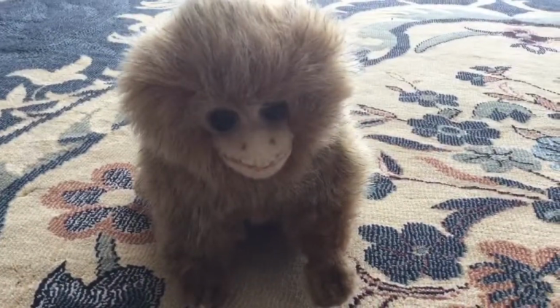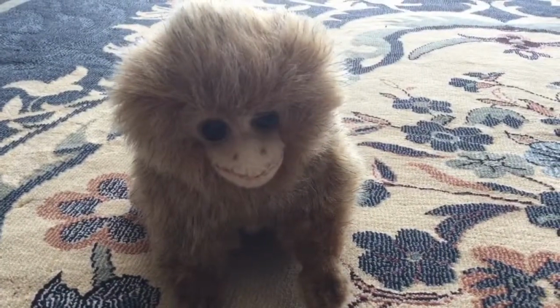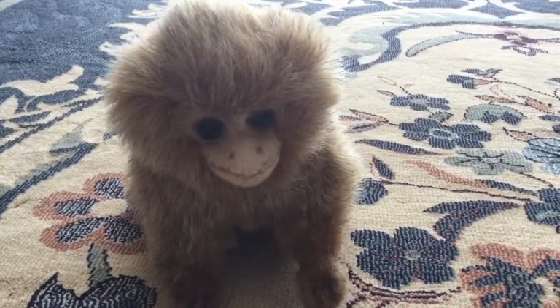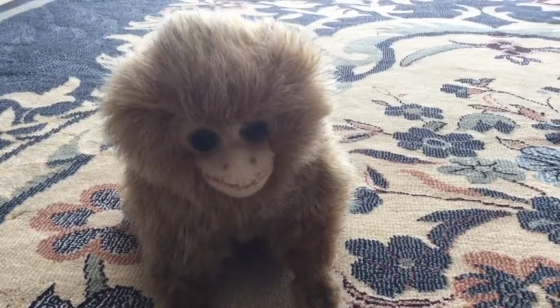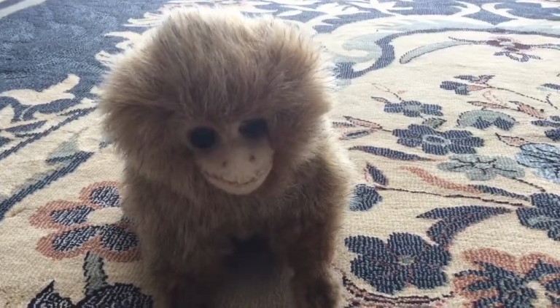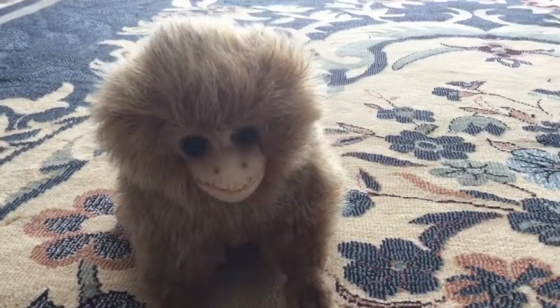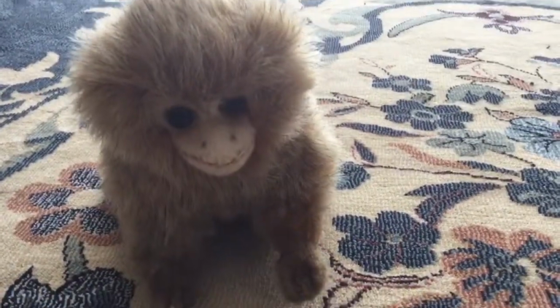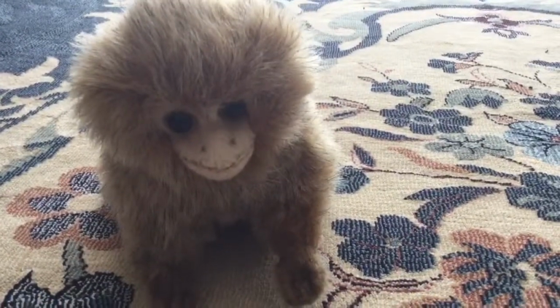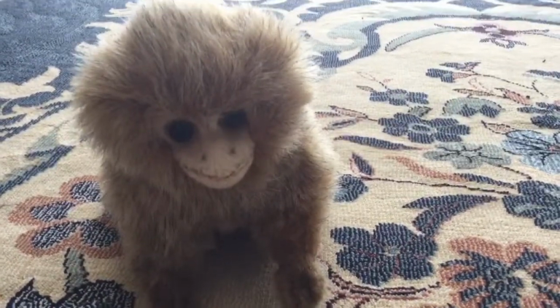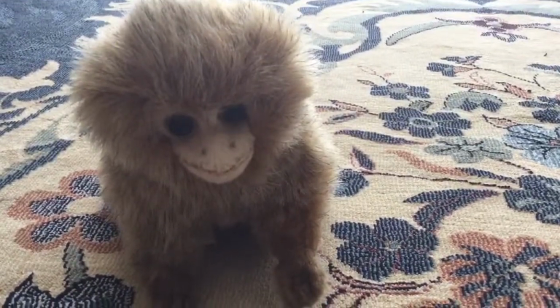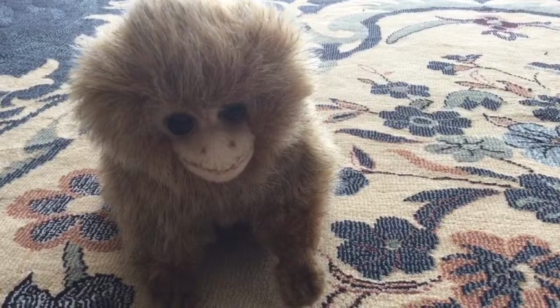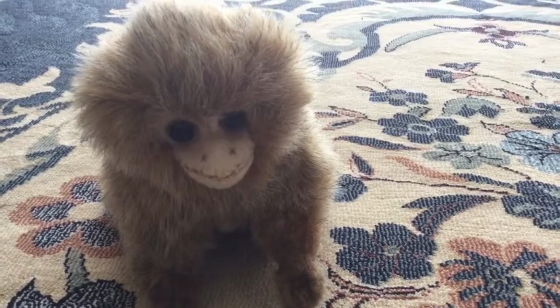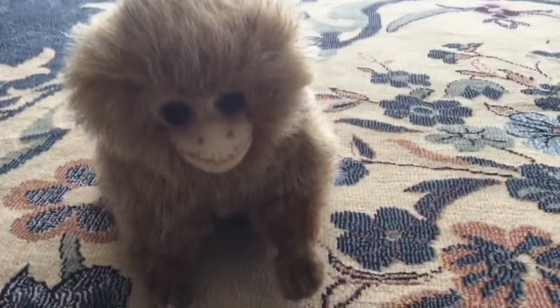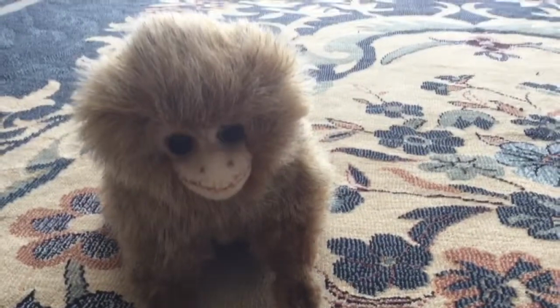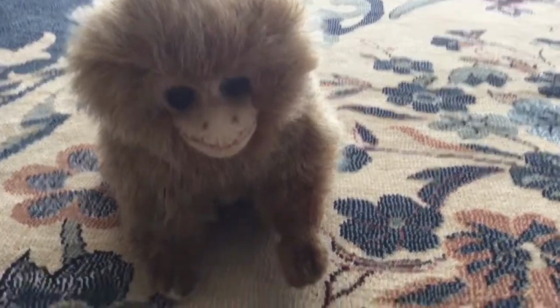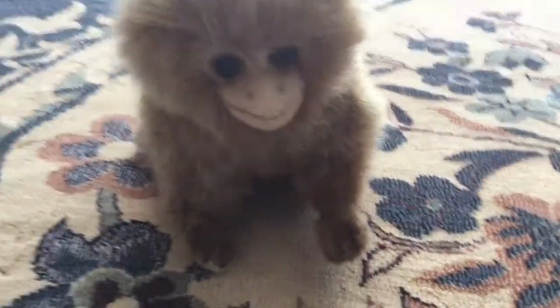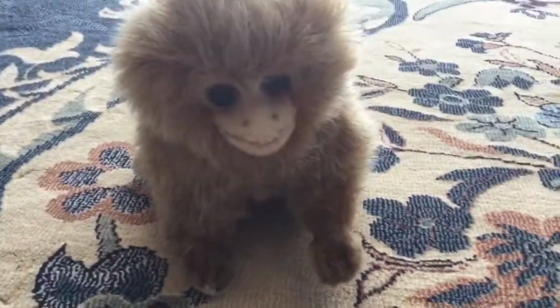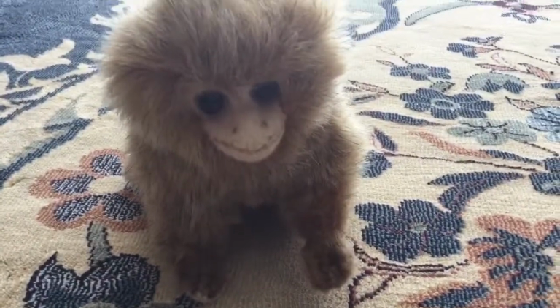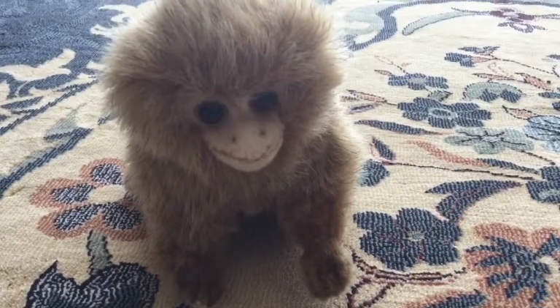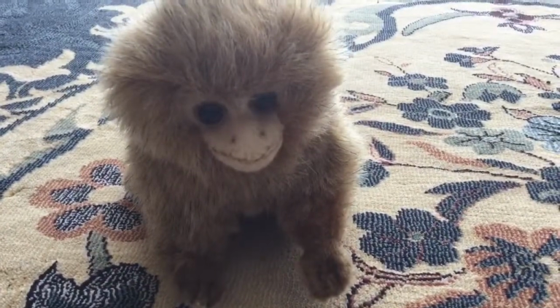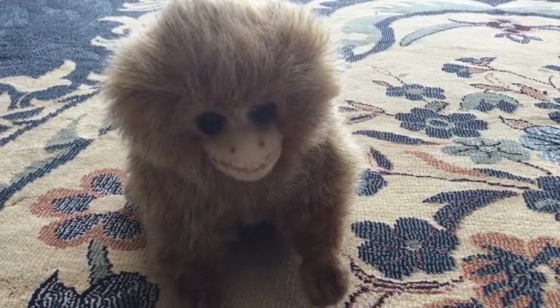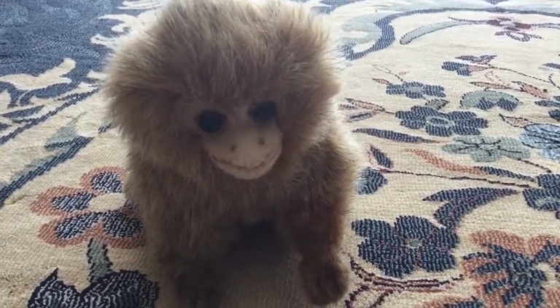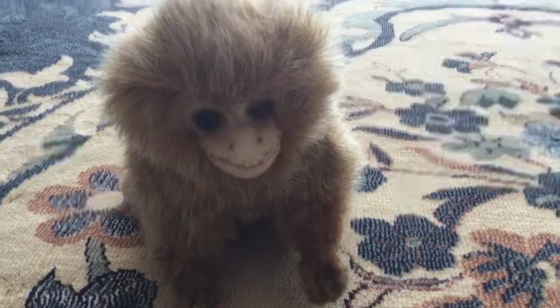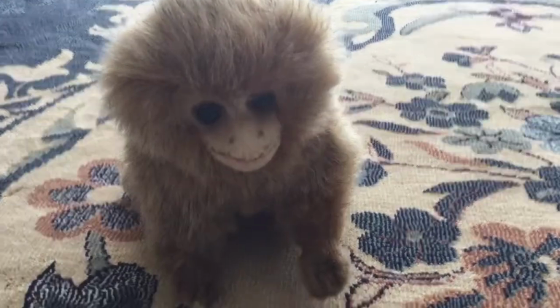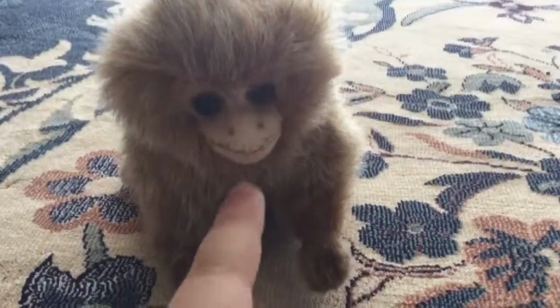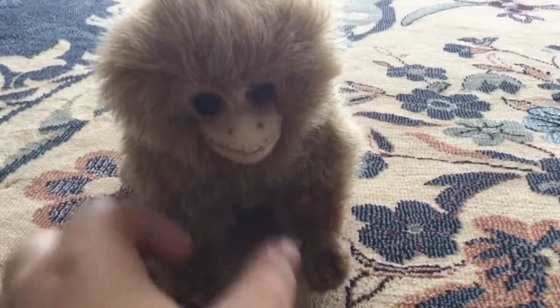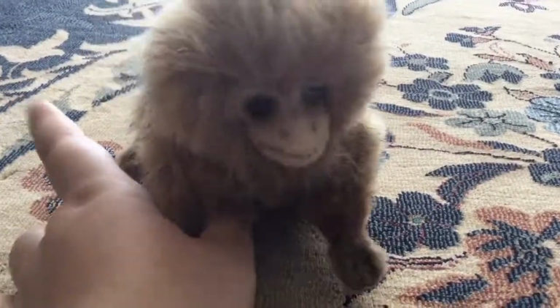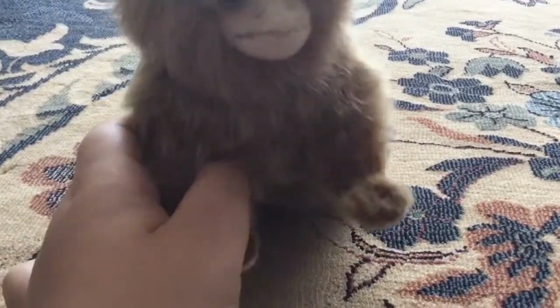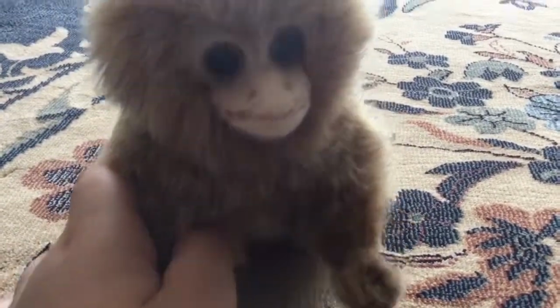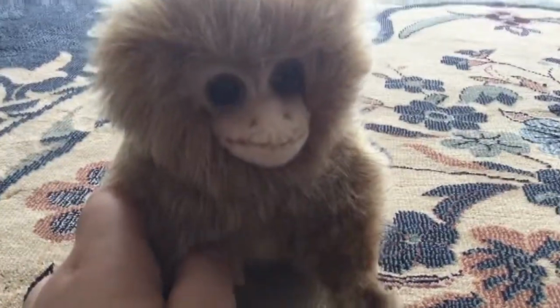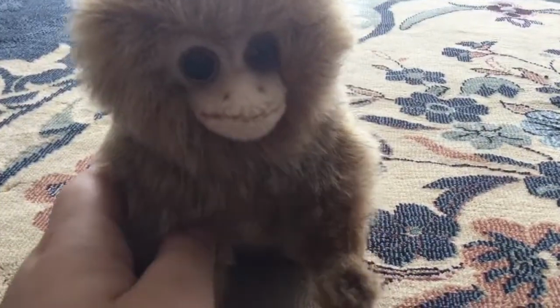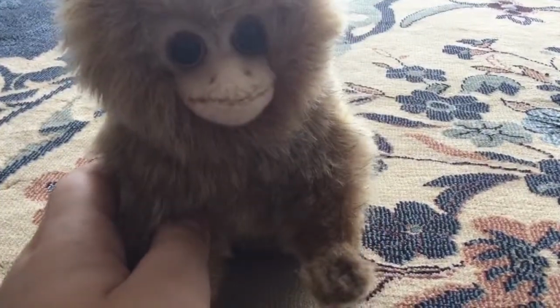If this video can get like 10 or 20 likes, I'll be buying more Hands of Toys to review. There's his mouth, his eyes, and his nostrils. He's super cute.